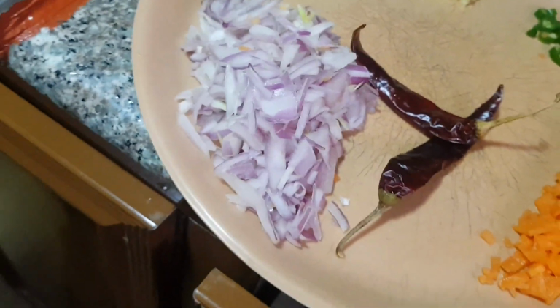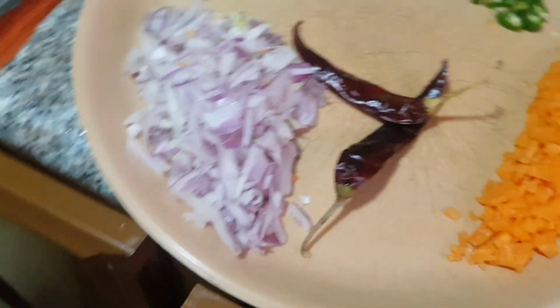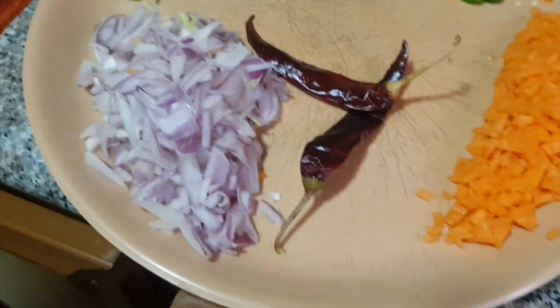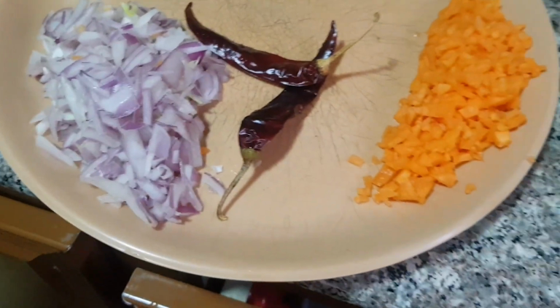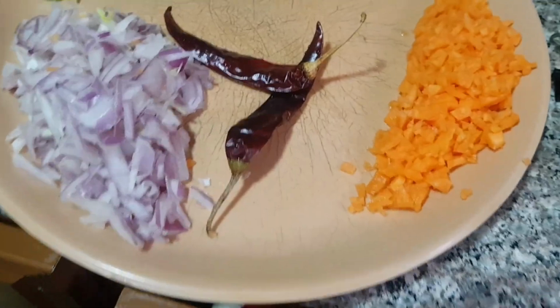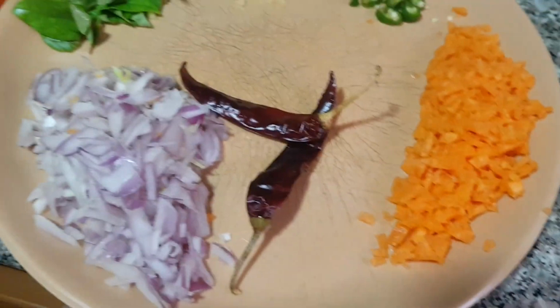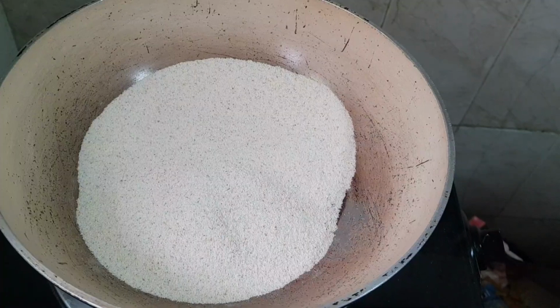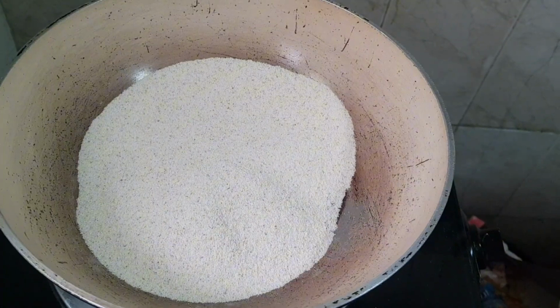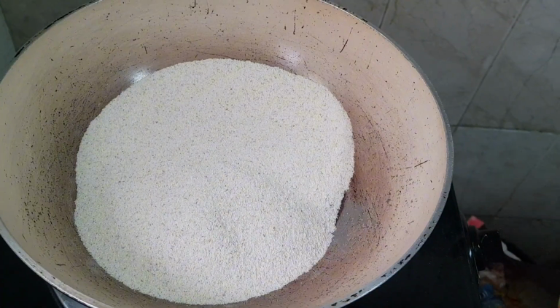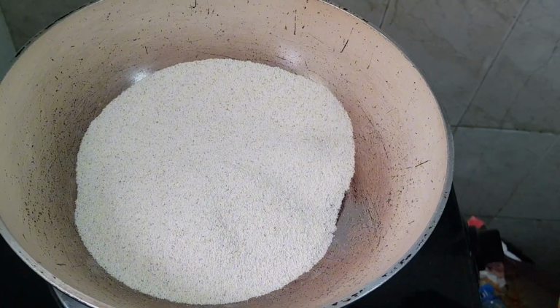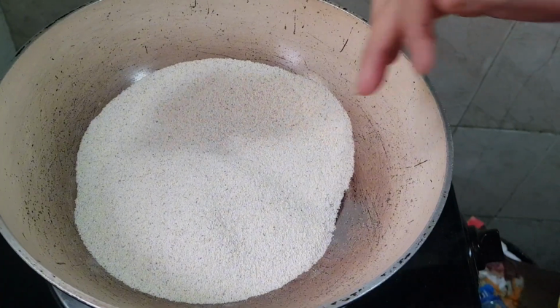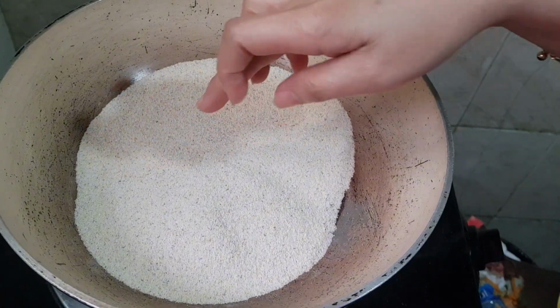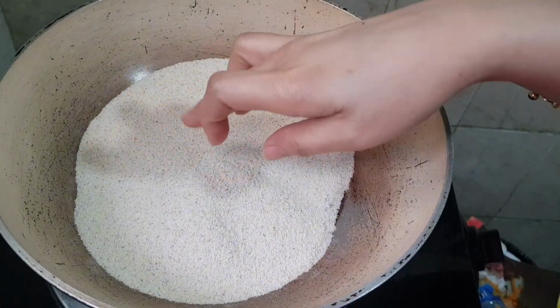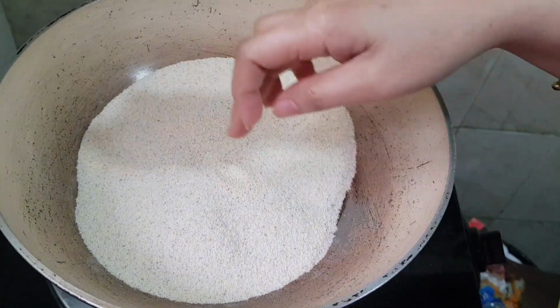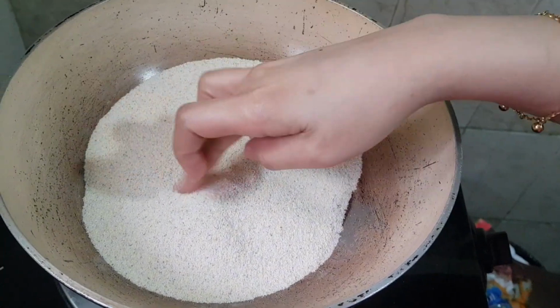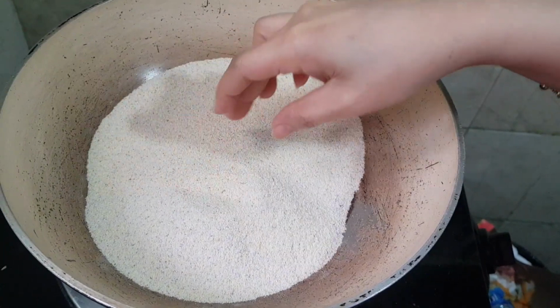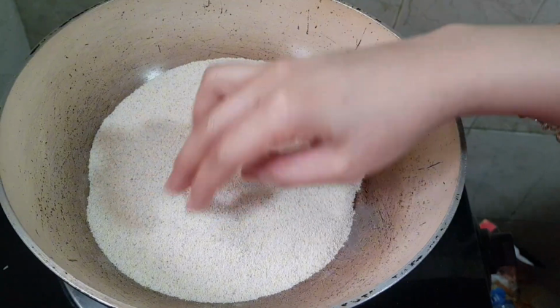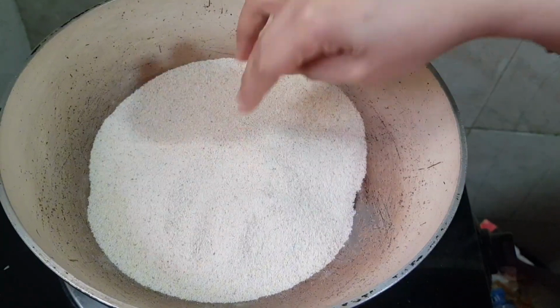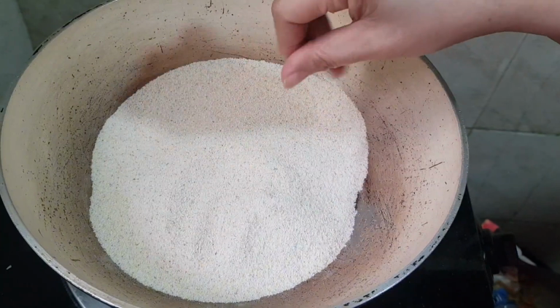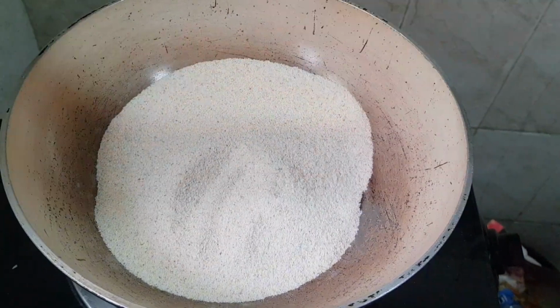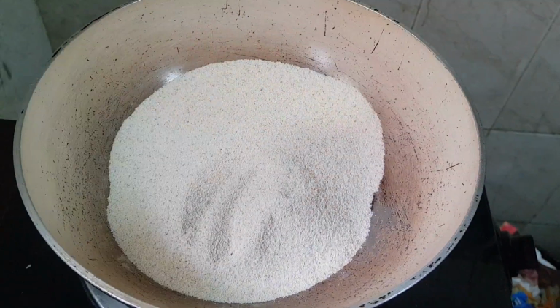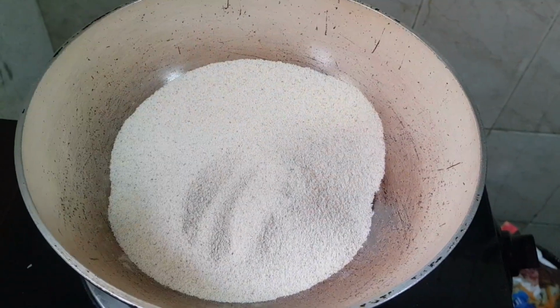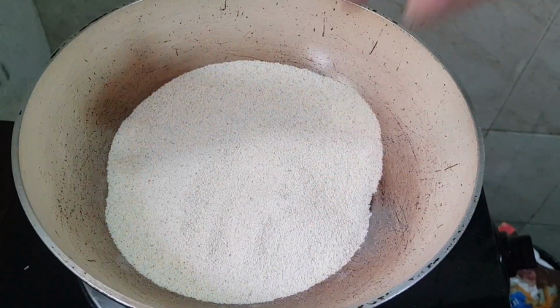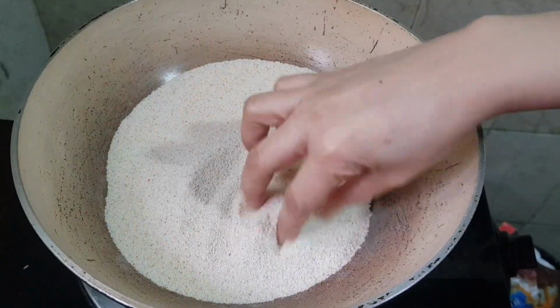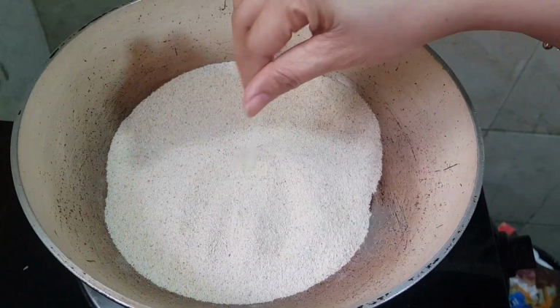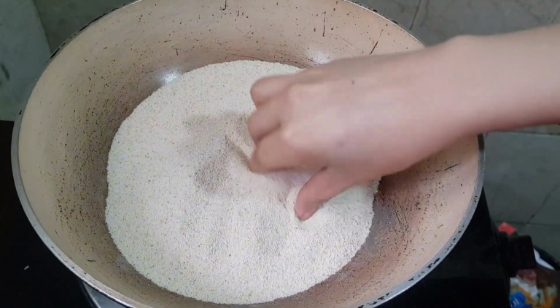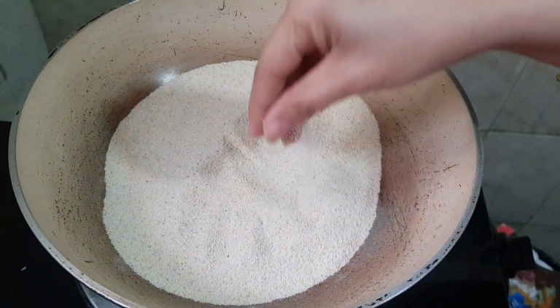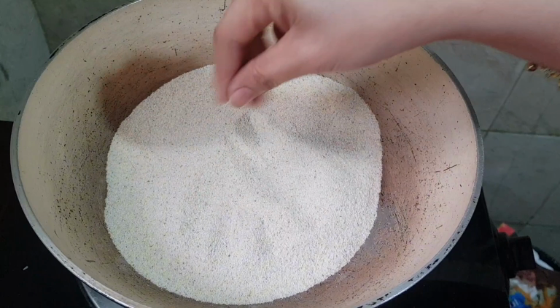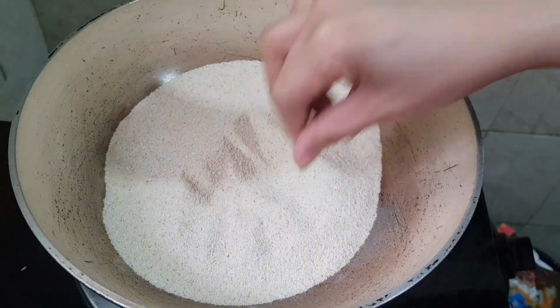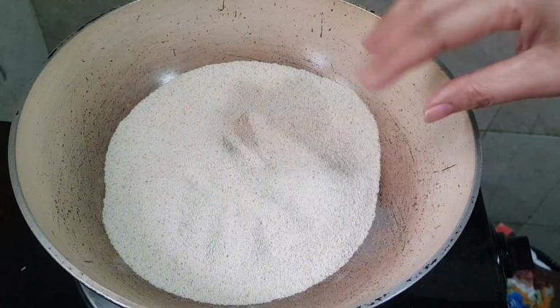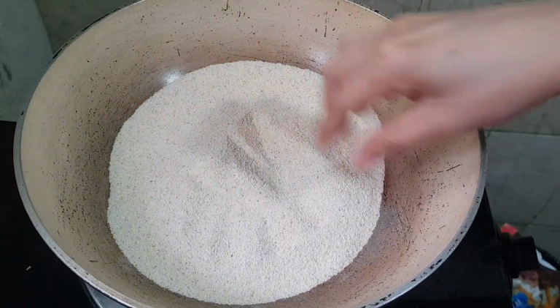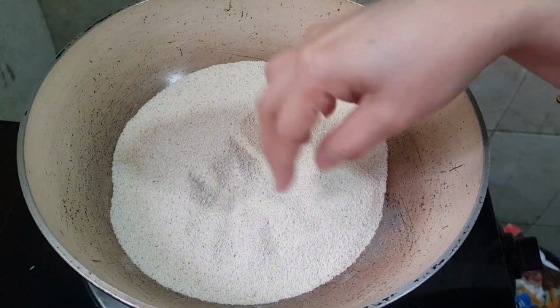Now we are going to start. We put the Semolina — it is one cup. We are going to roast this one.